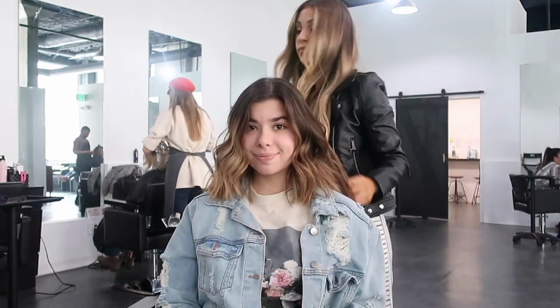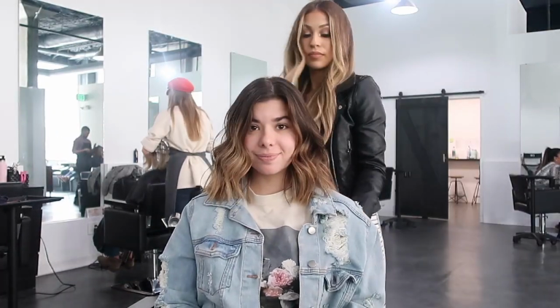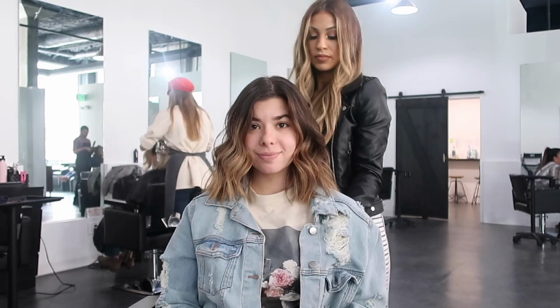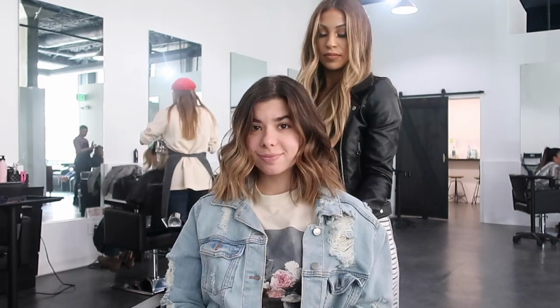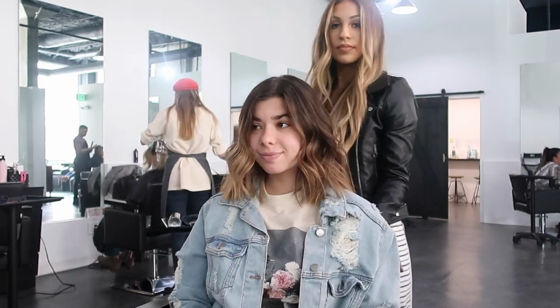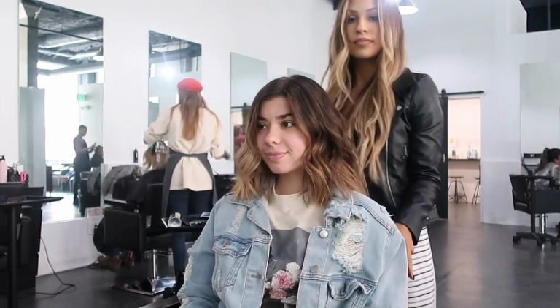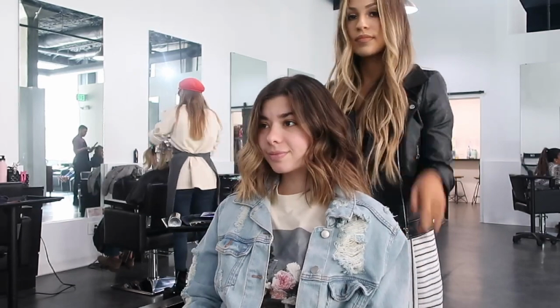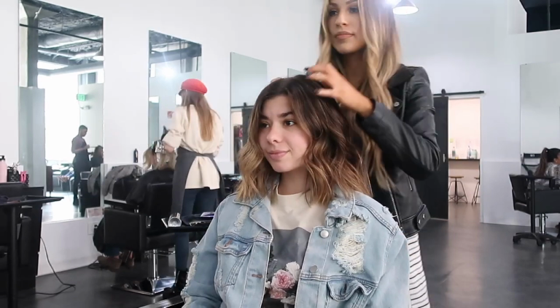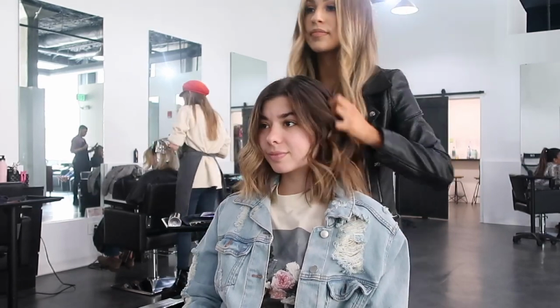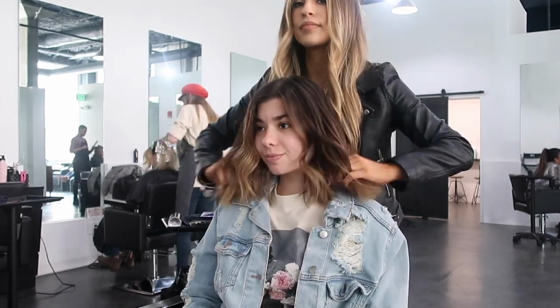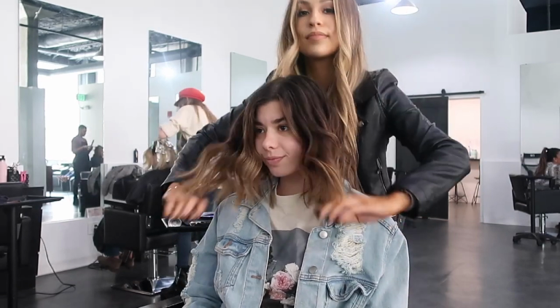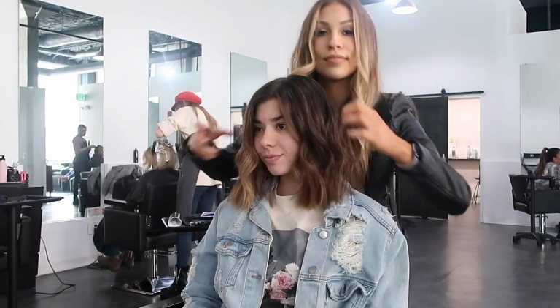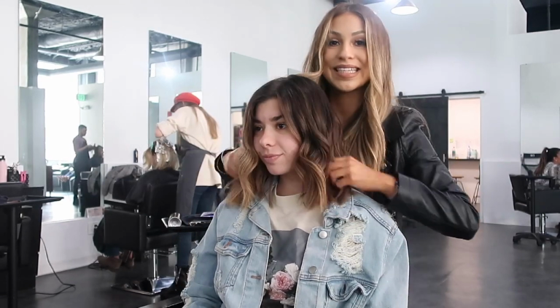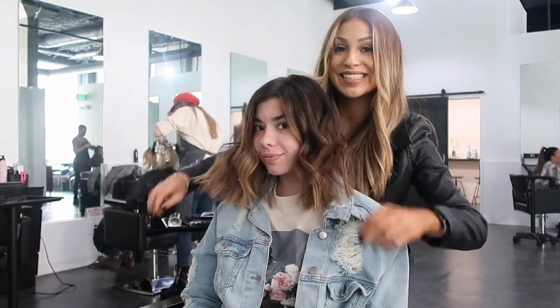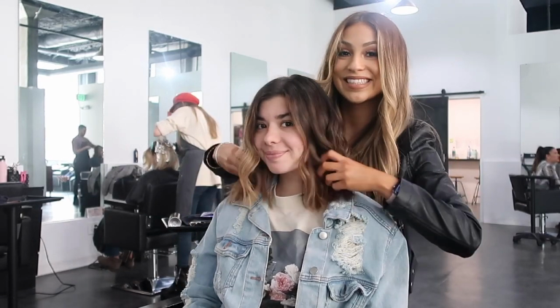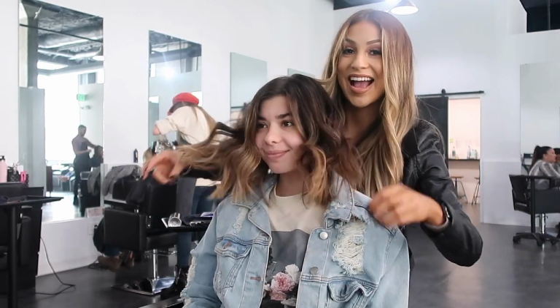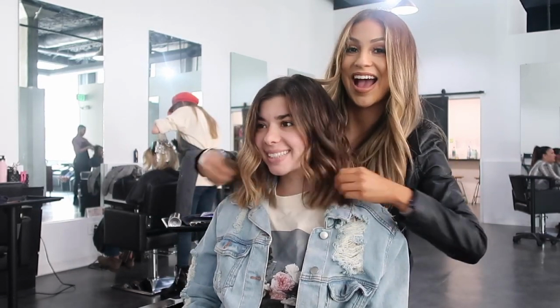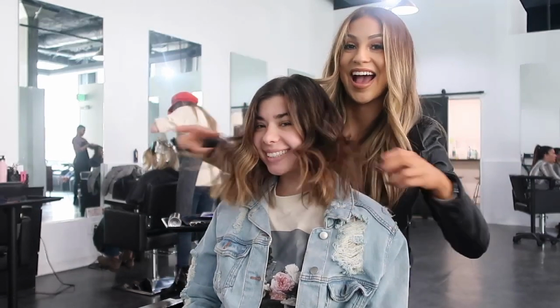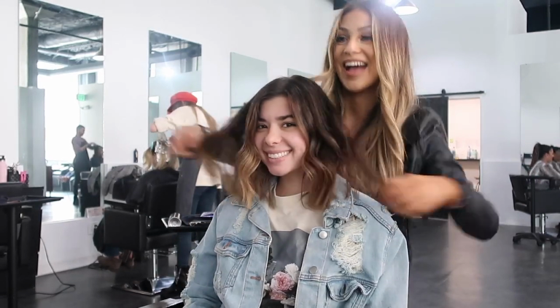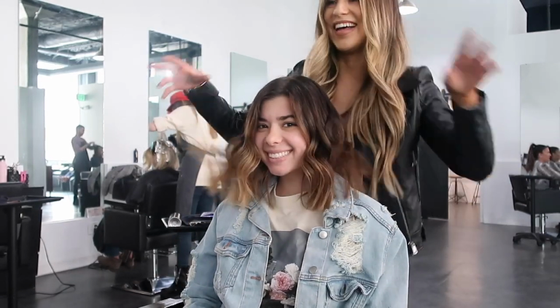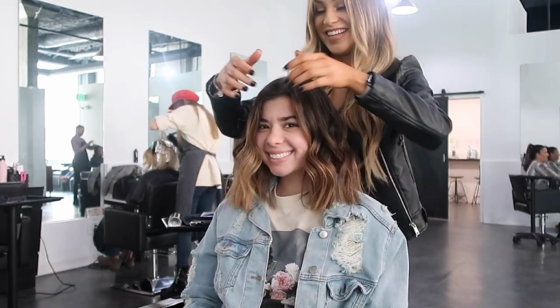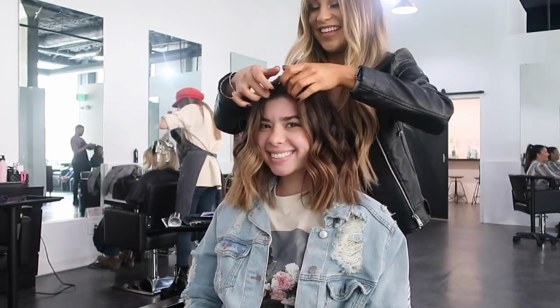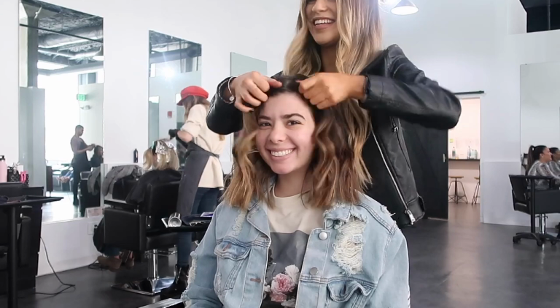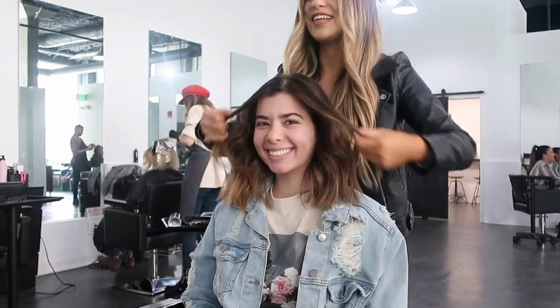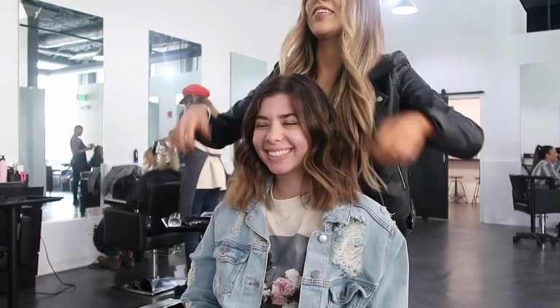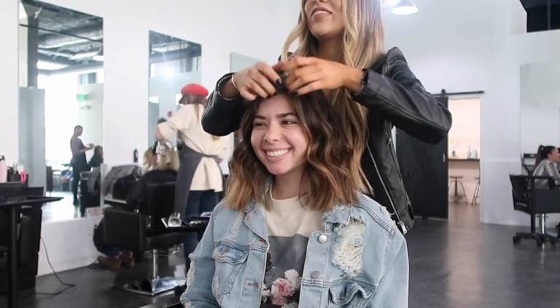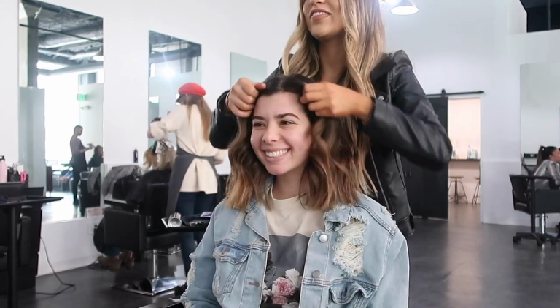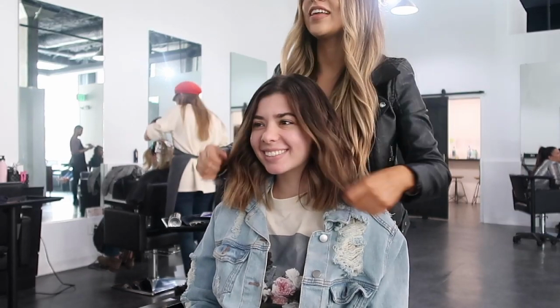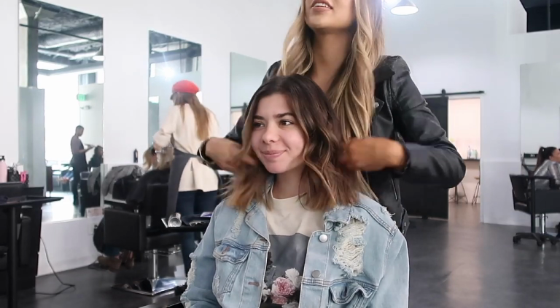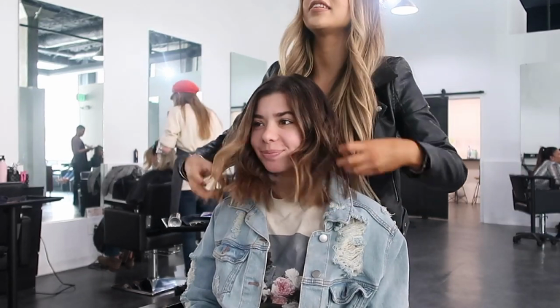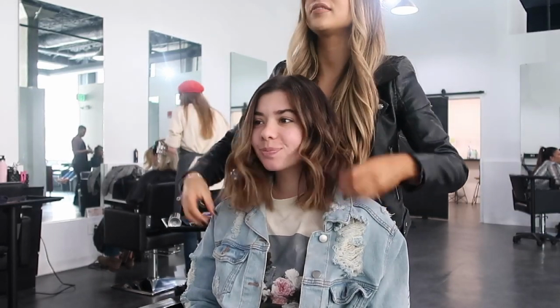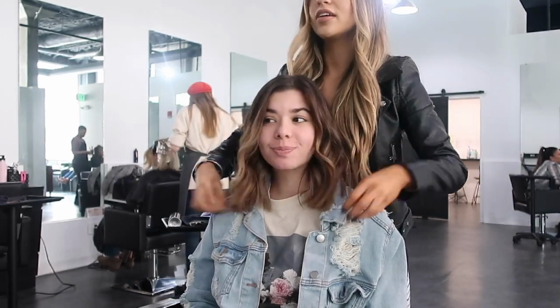This is what it should look like all finished — it's so pretty! Thank you guys so much for watching. Don't forget to like and subscribe, and I'll see you guys next time.